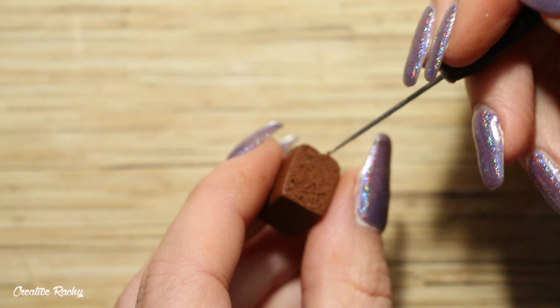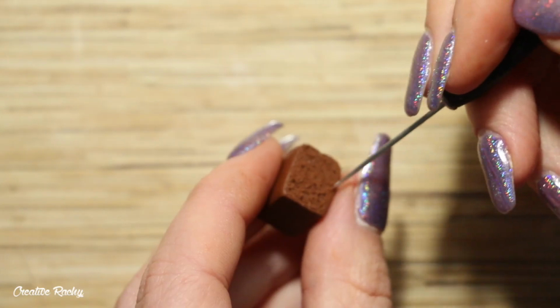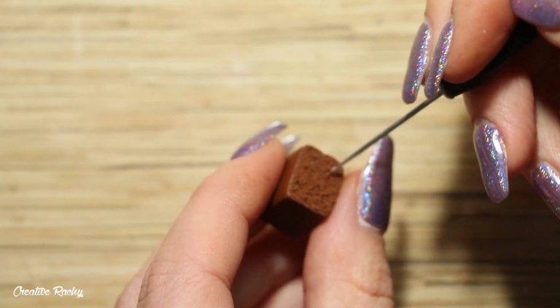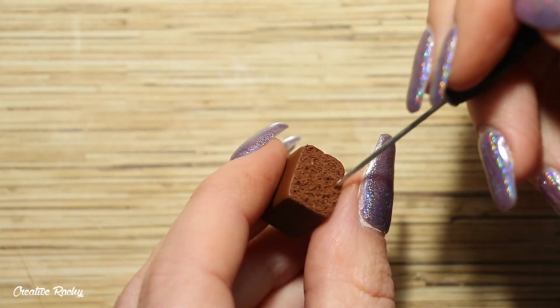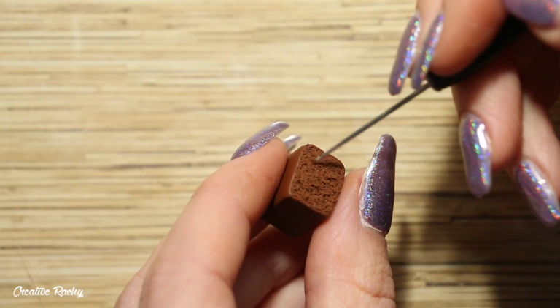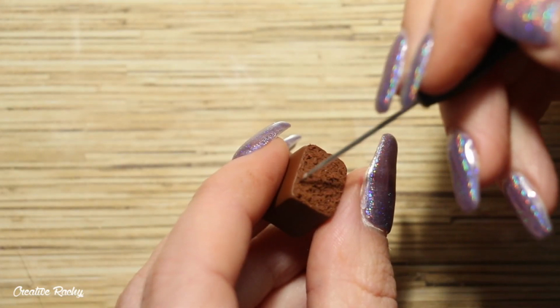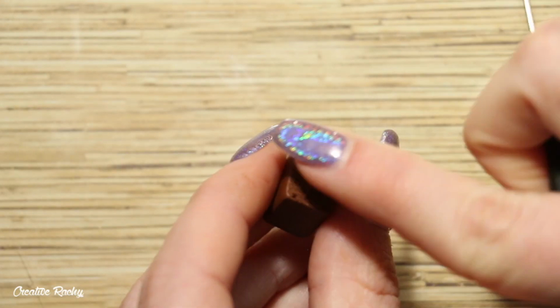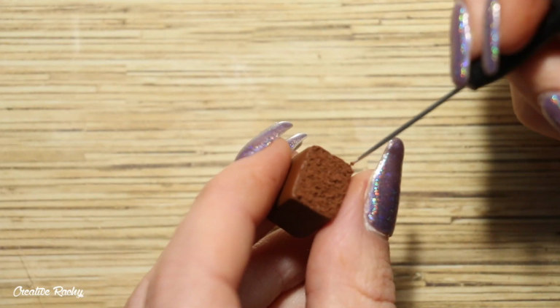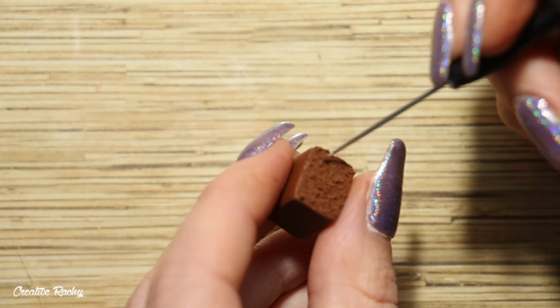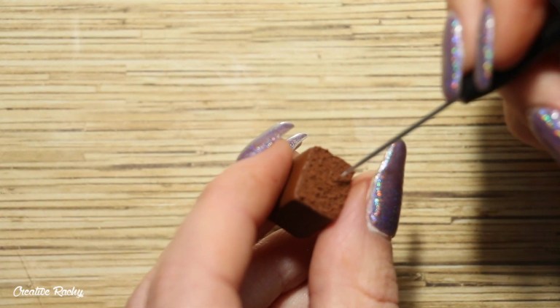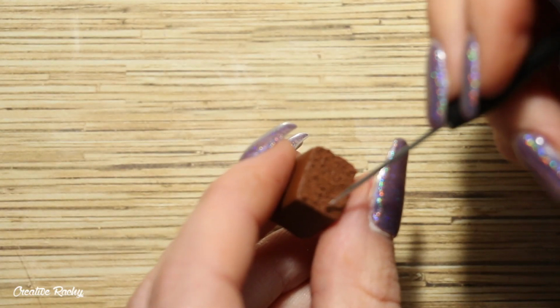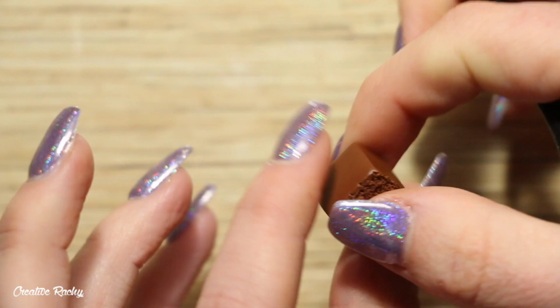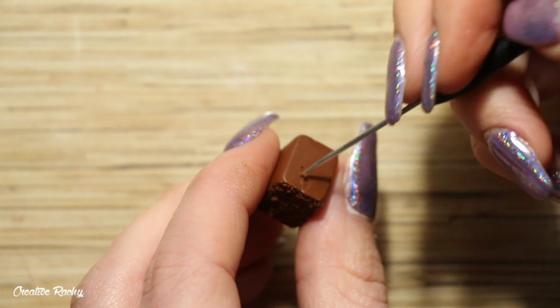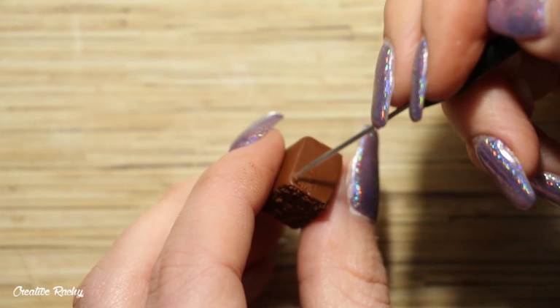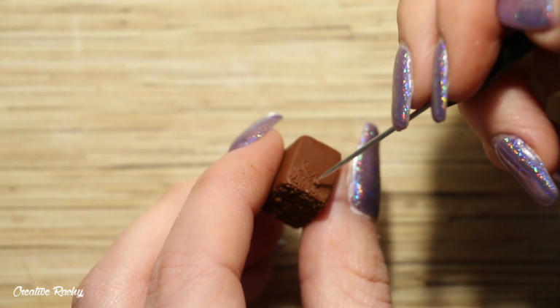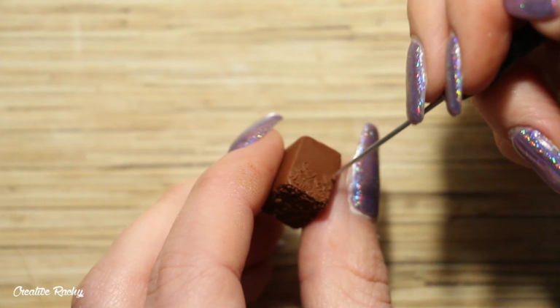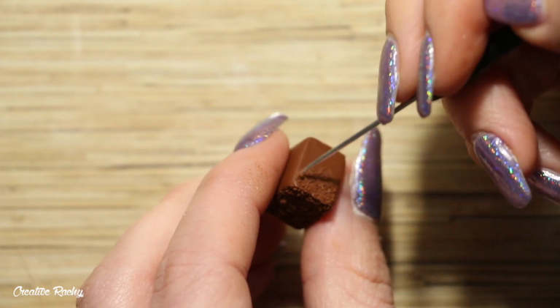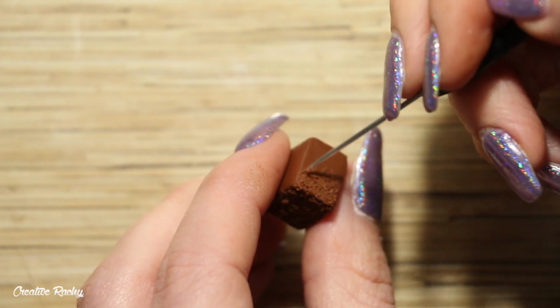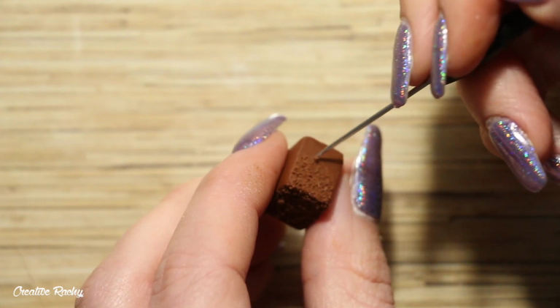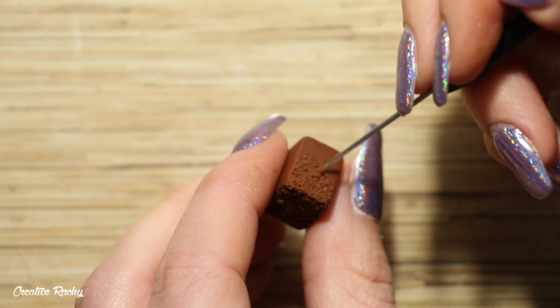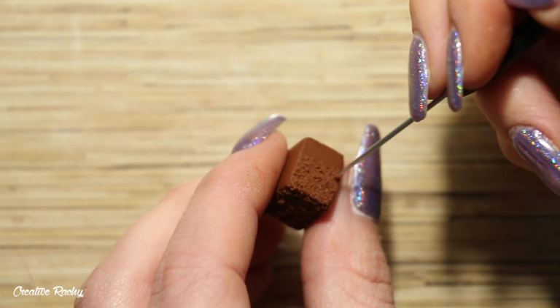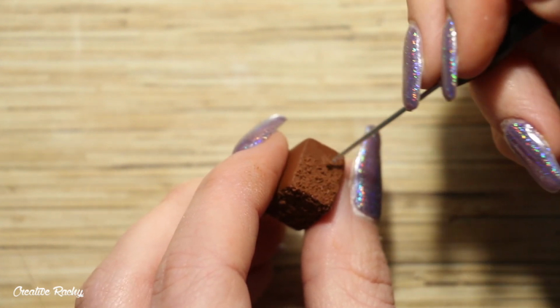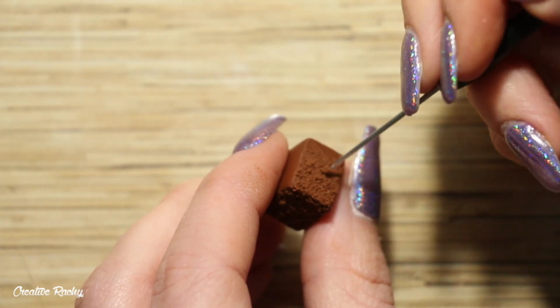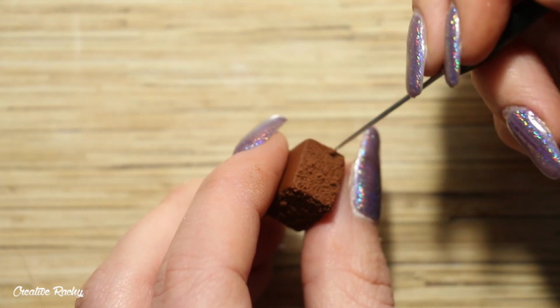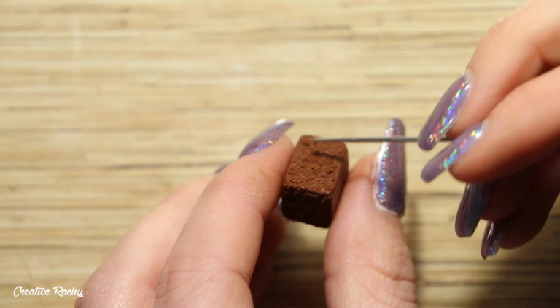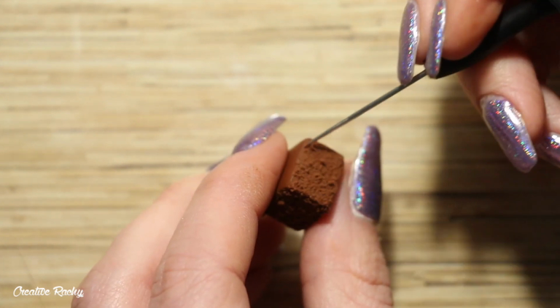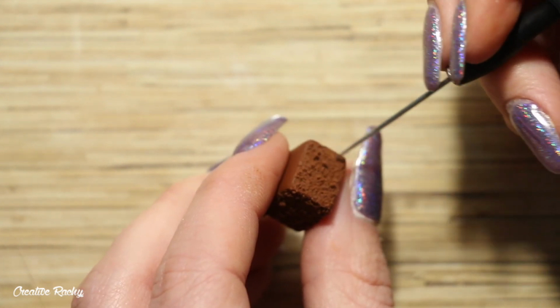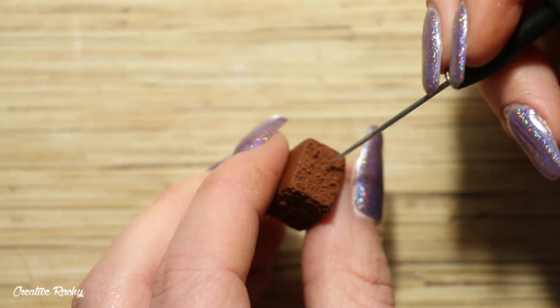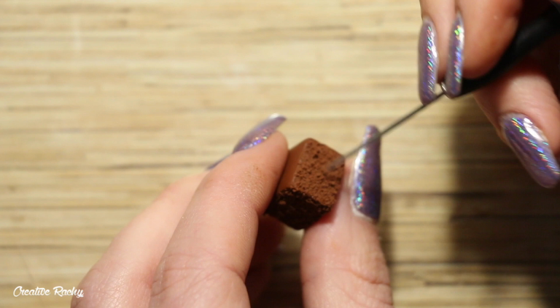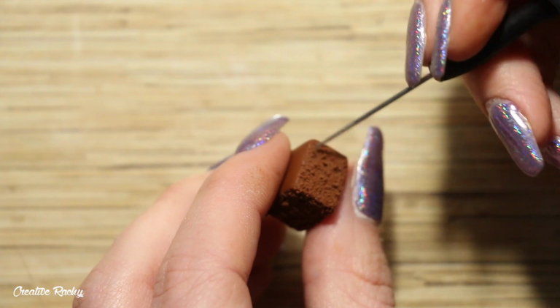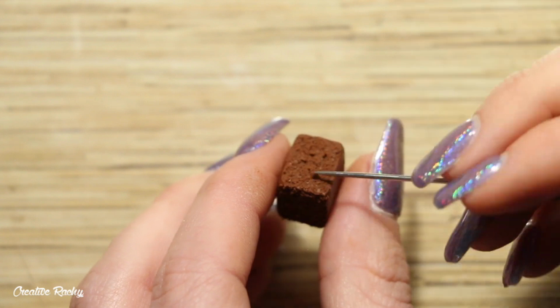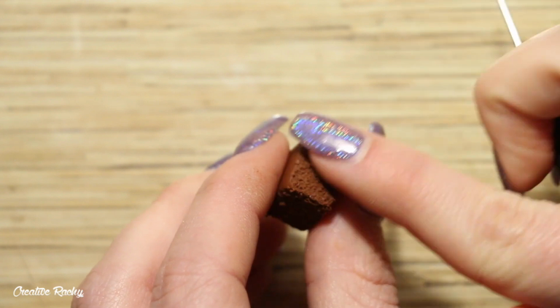We're then going to add some texture to the sides. Using a needle tool, gently swirl the clay to make a realistic cake-like texture so that it appears fluffy.